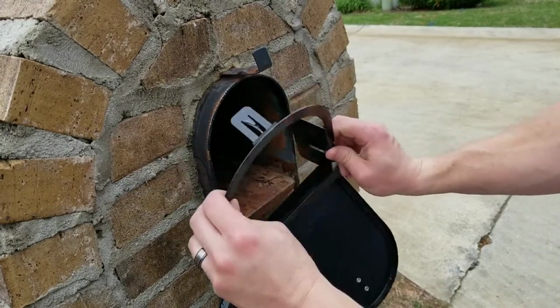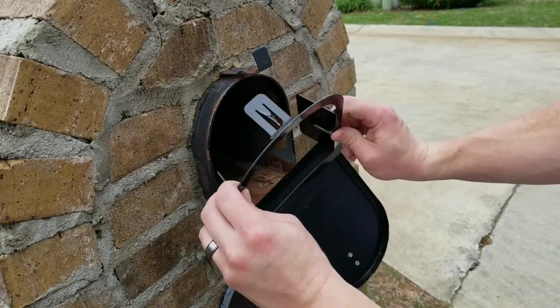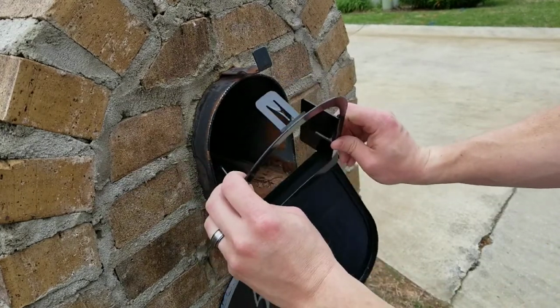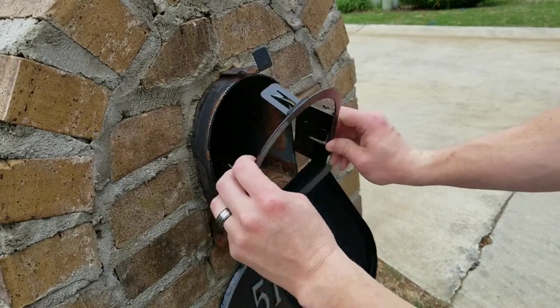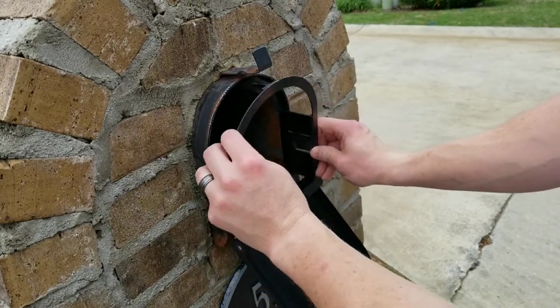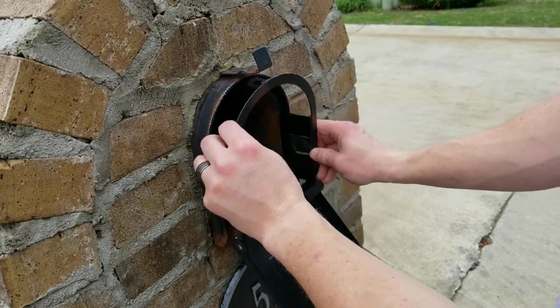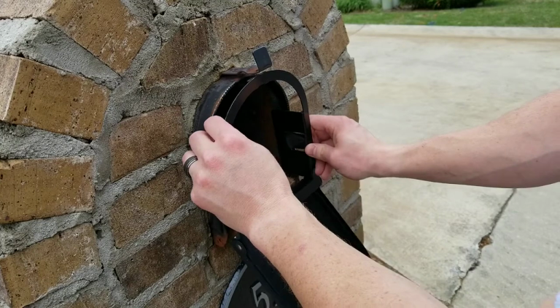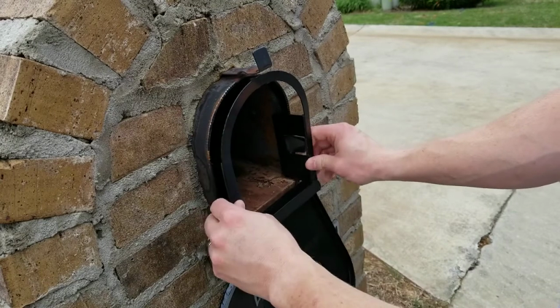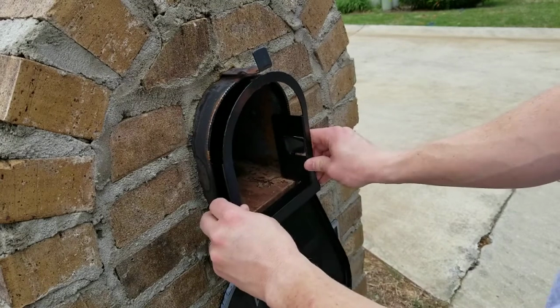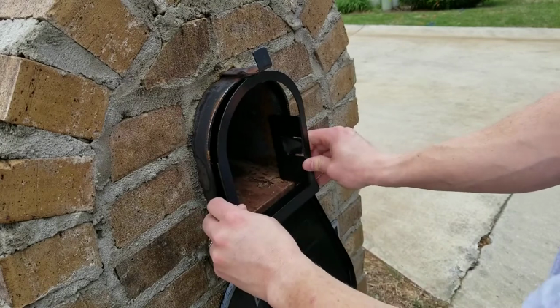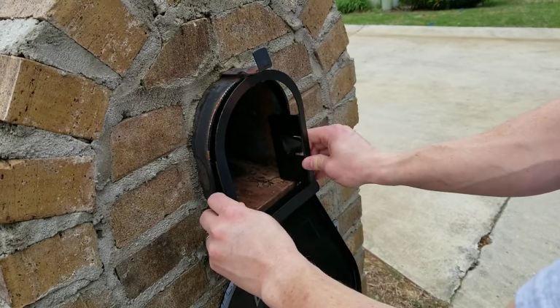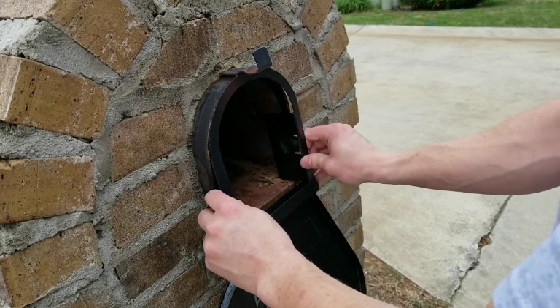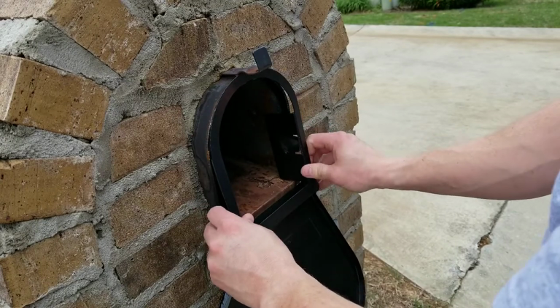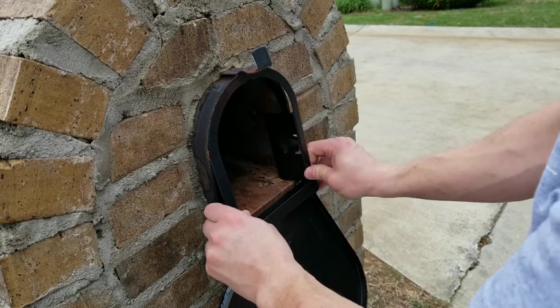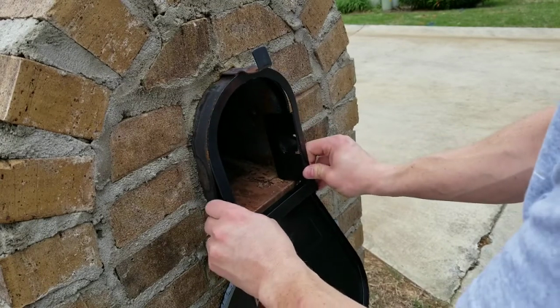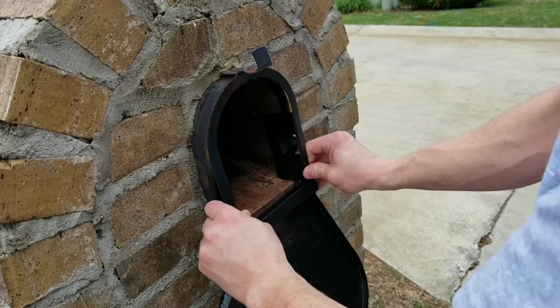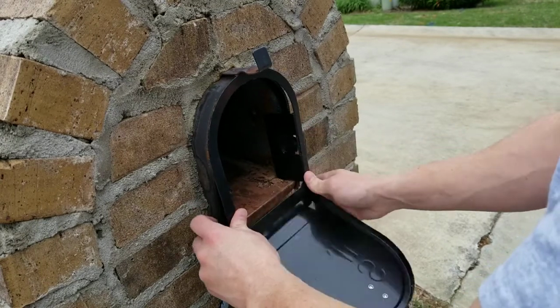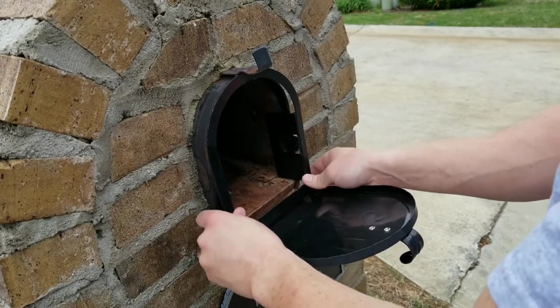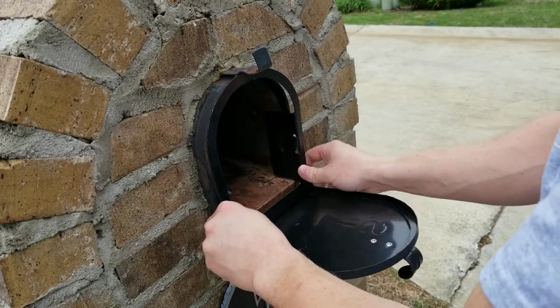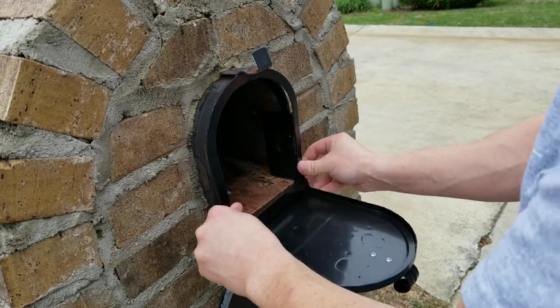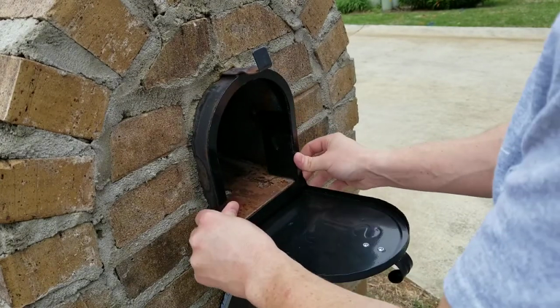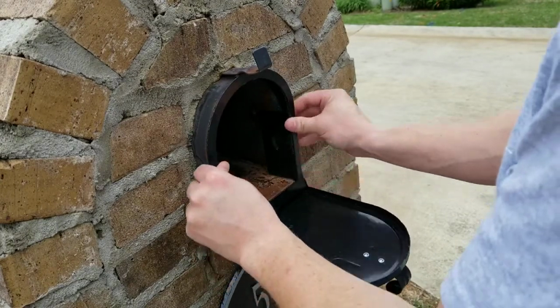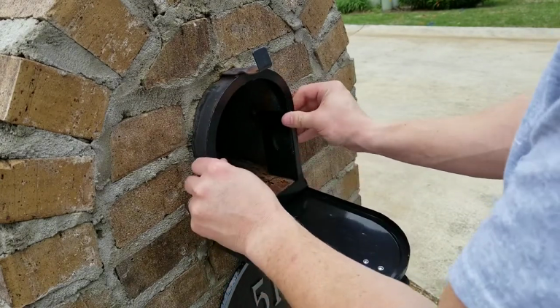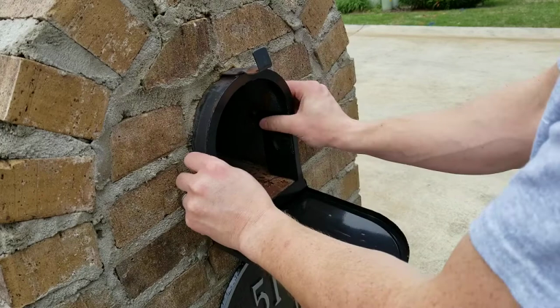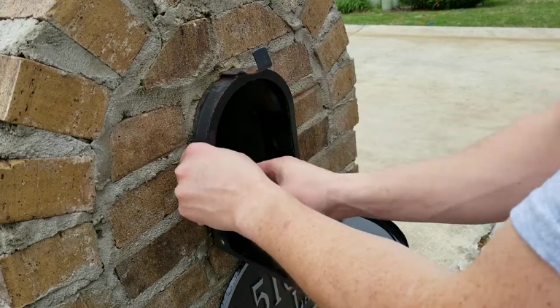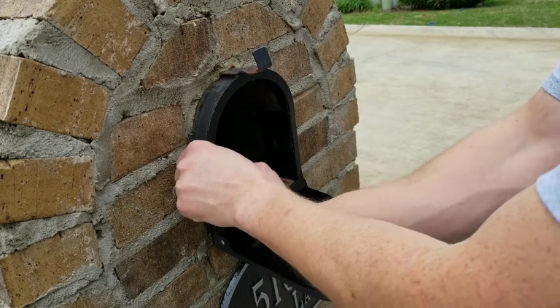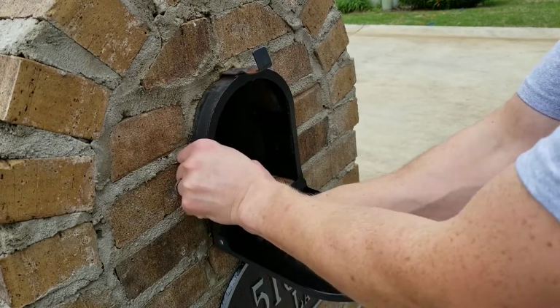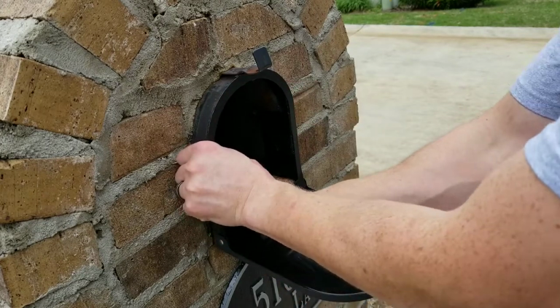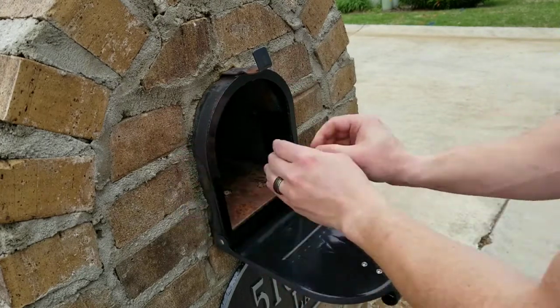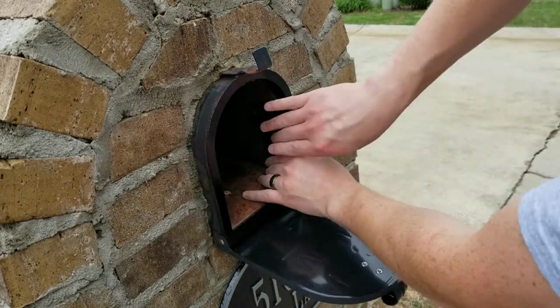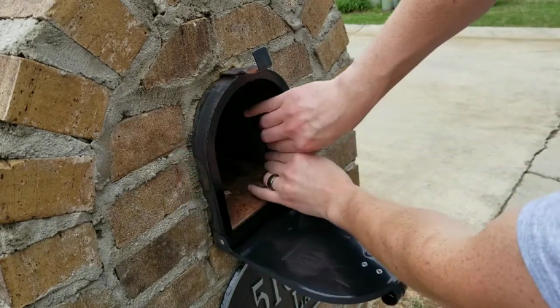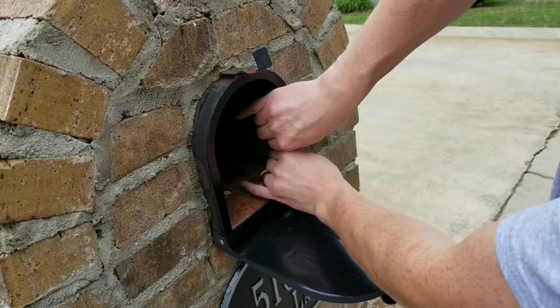Install is pretty simple. Just line it up with your mailbox opening, push it in, bend the side tabs back, bend the little top tab back to hold it in place, and that's it. You're done.